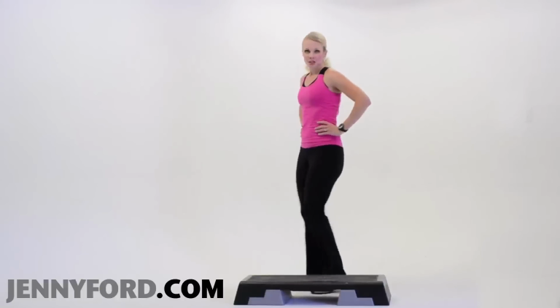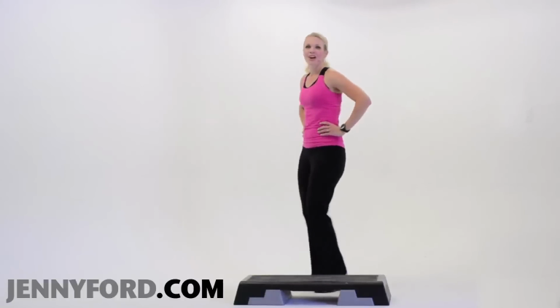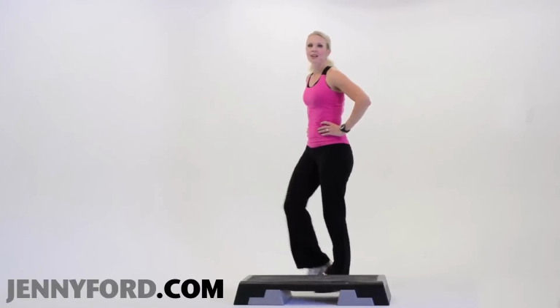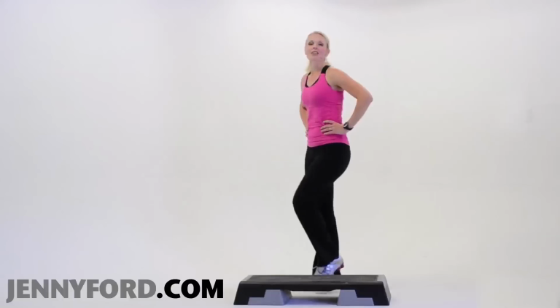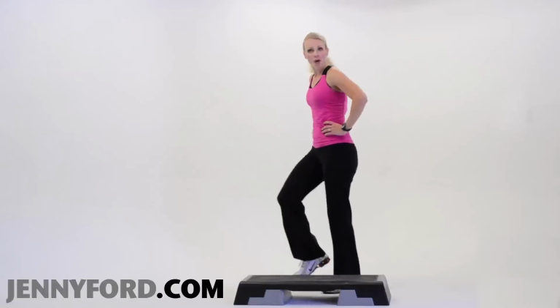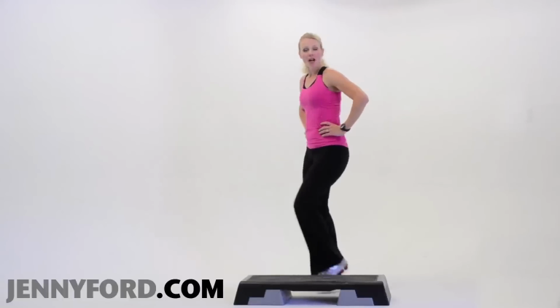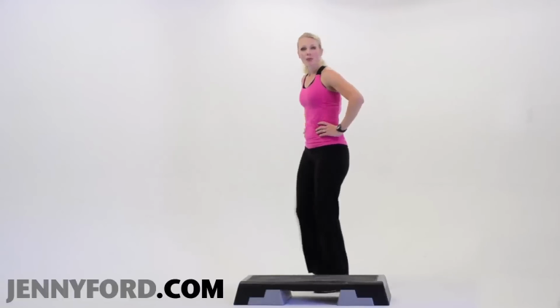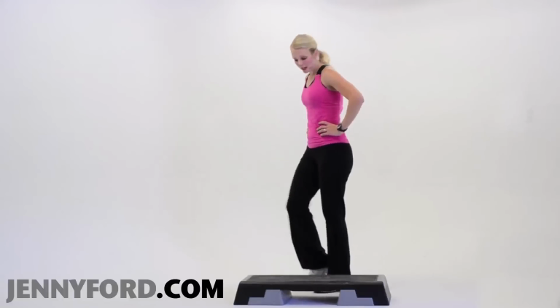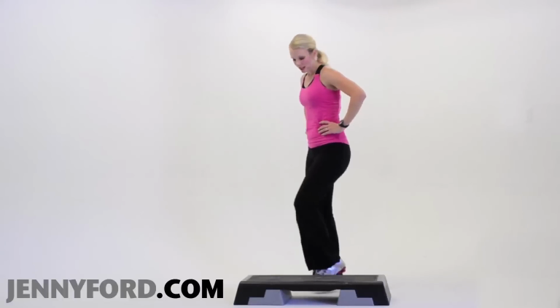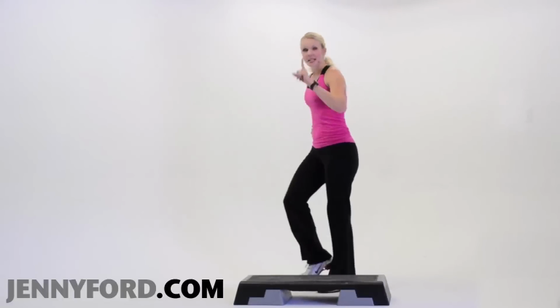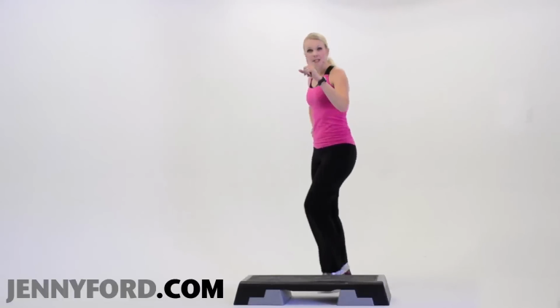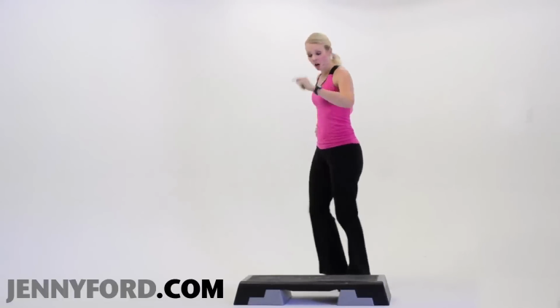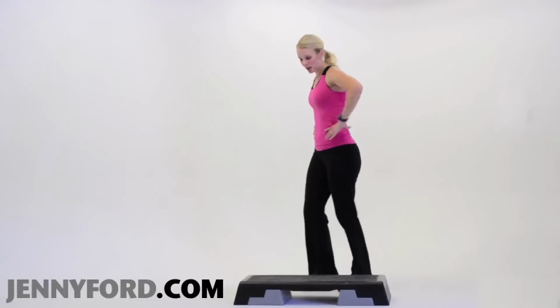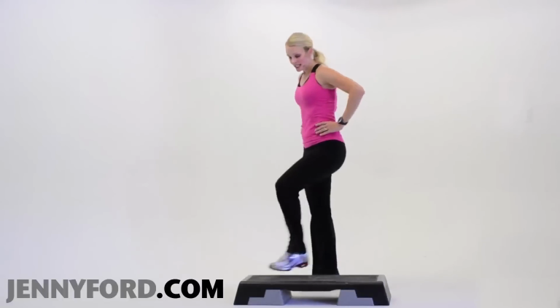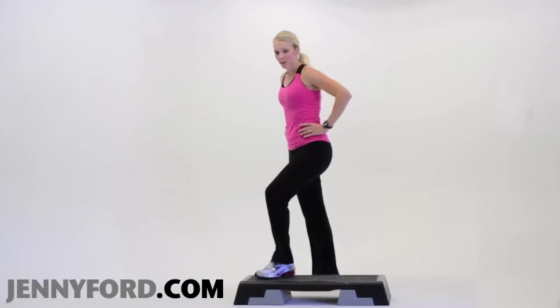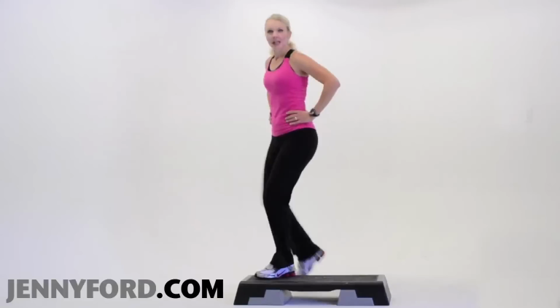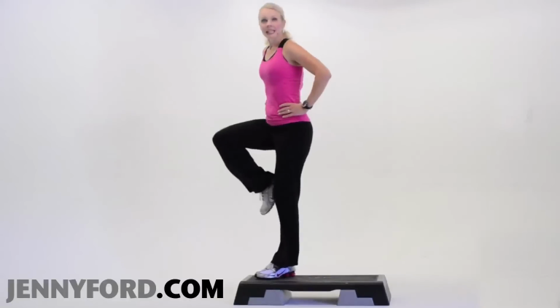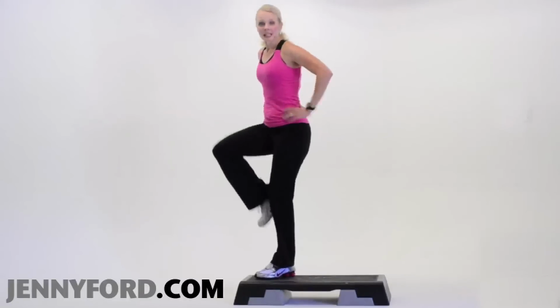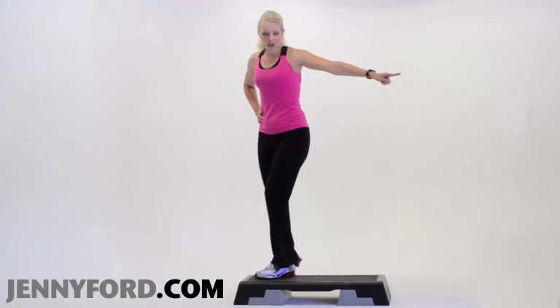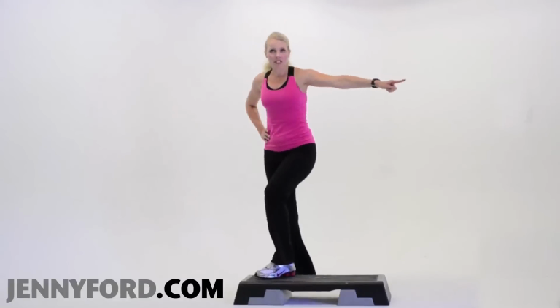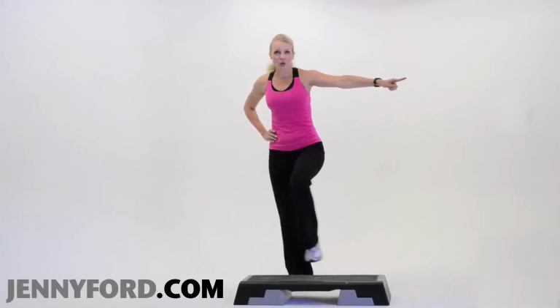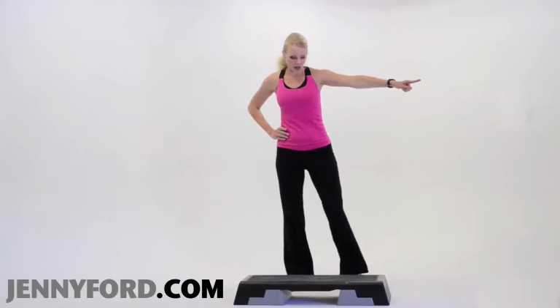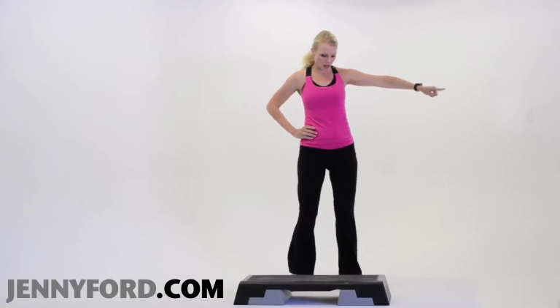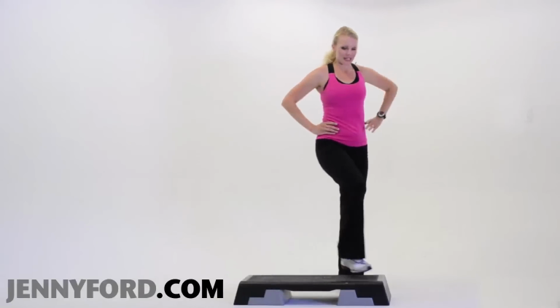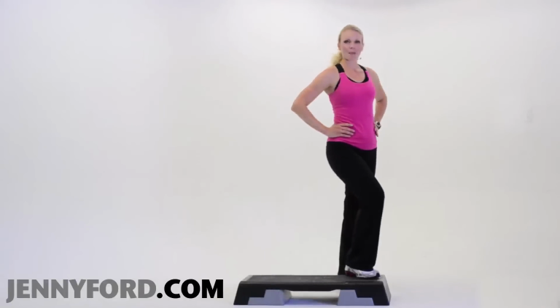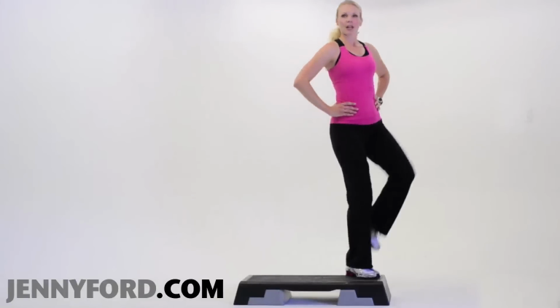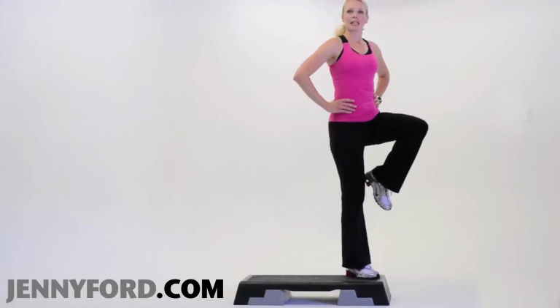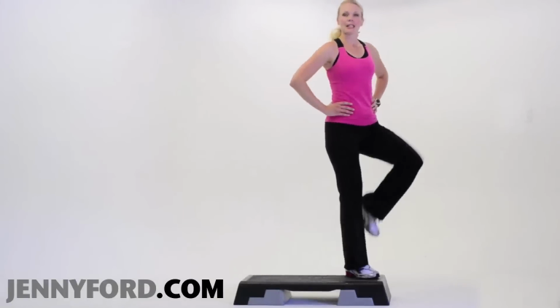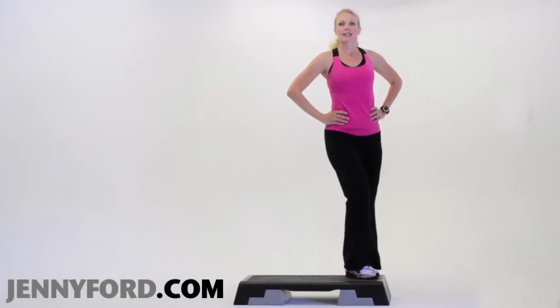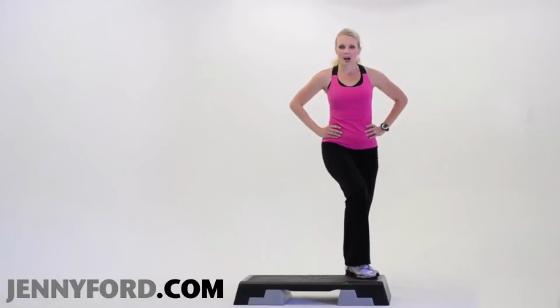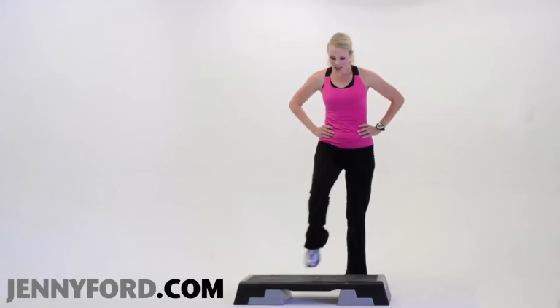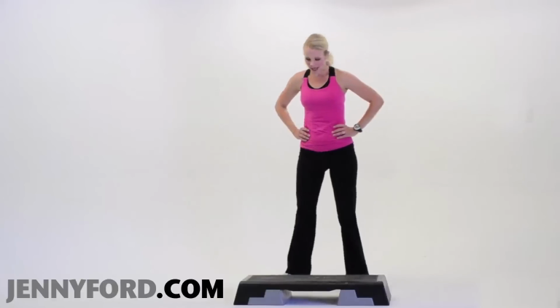We'll go in four, three — step up slow. Step, knee, now go over to the other corner. Step, knee, down, down.